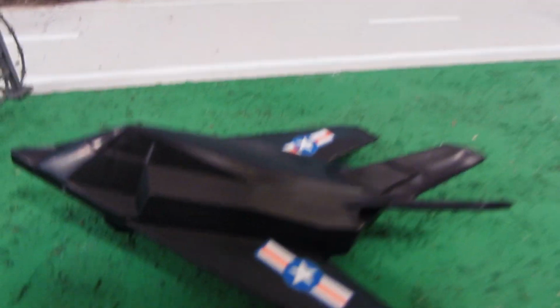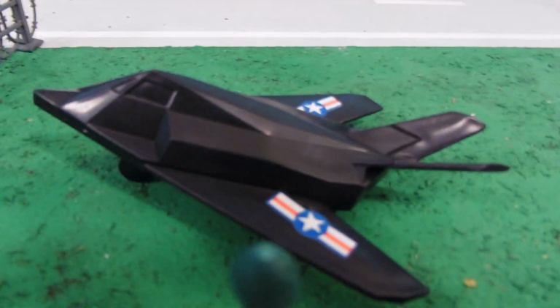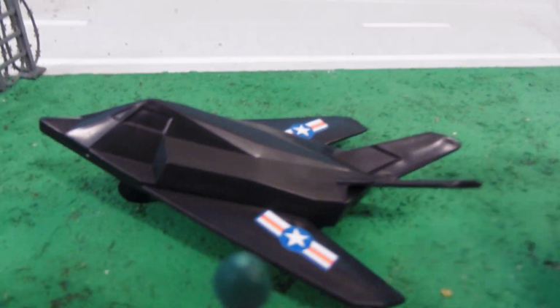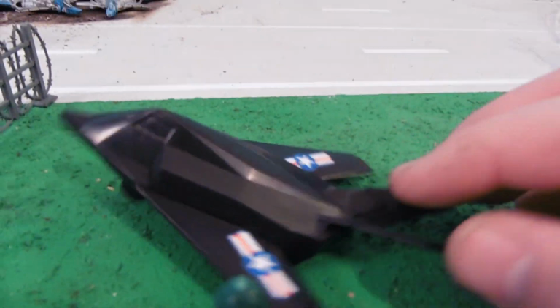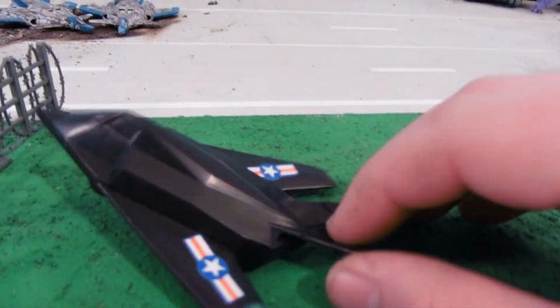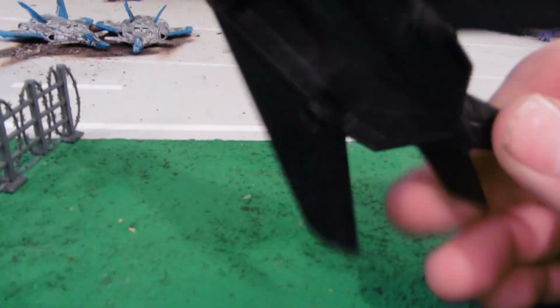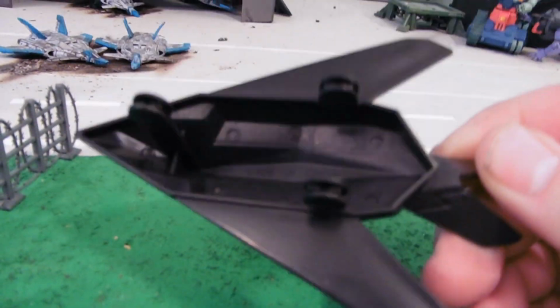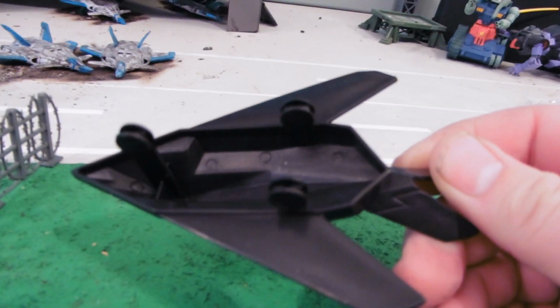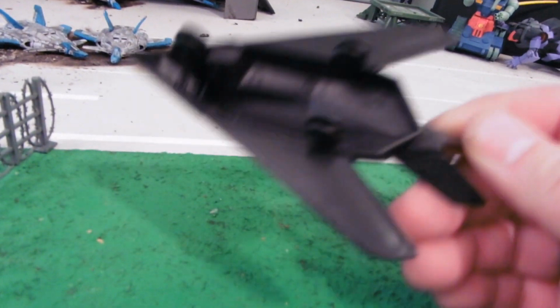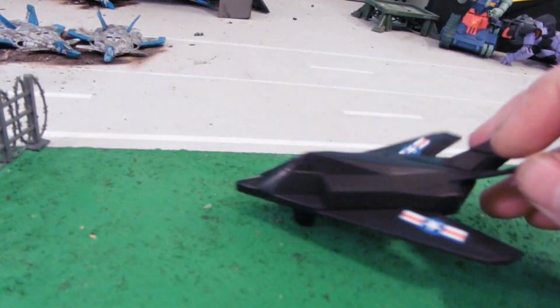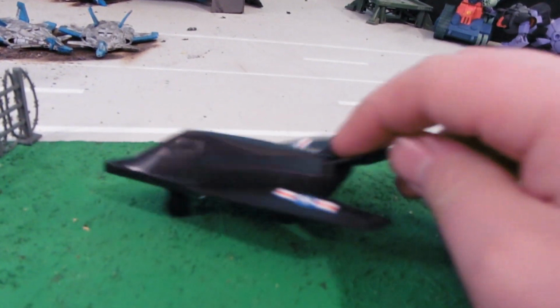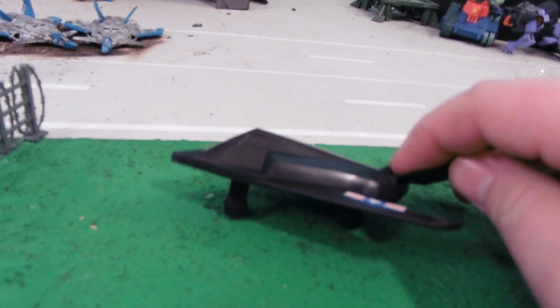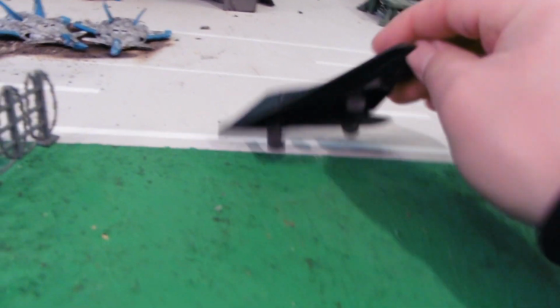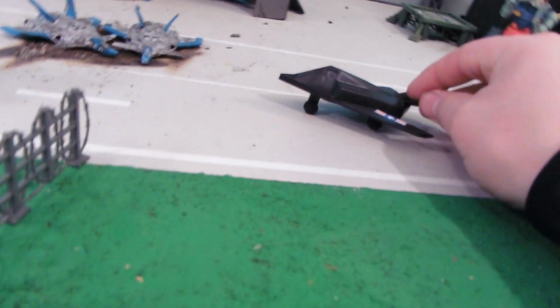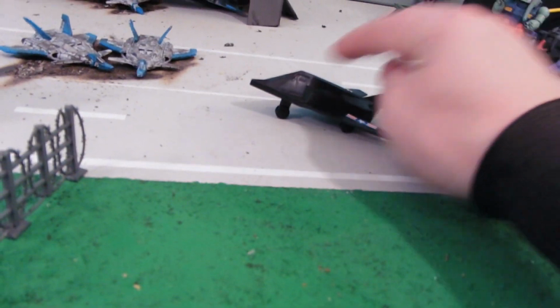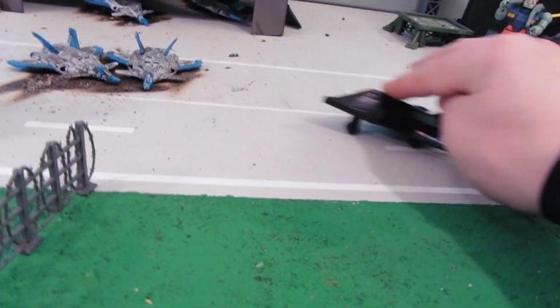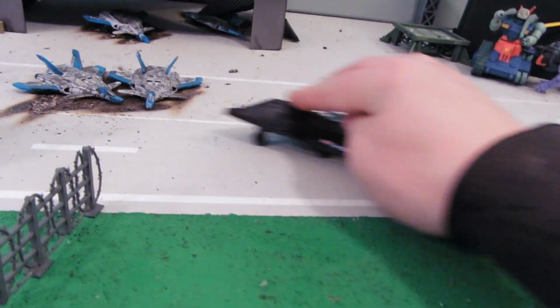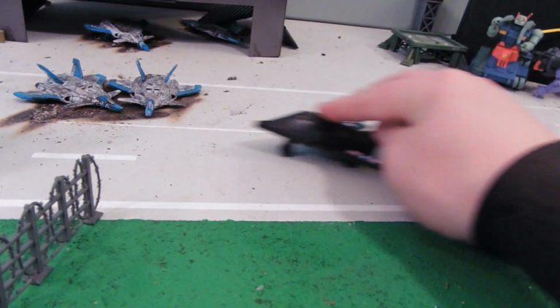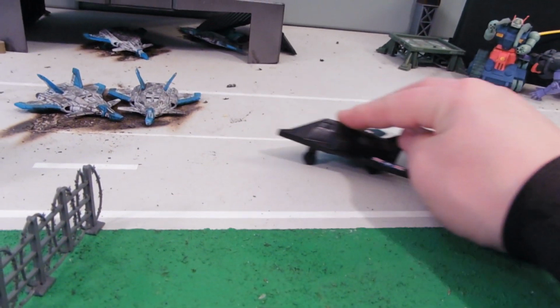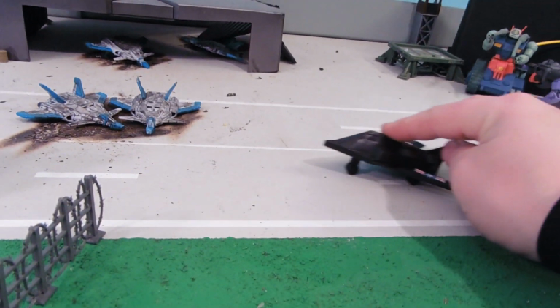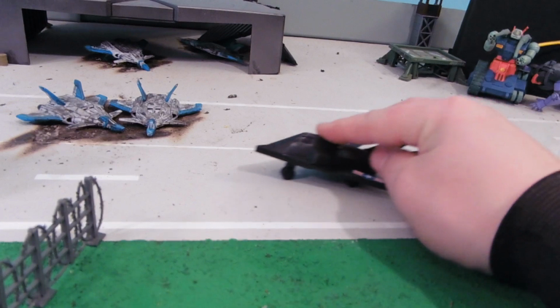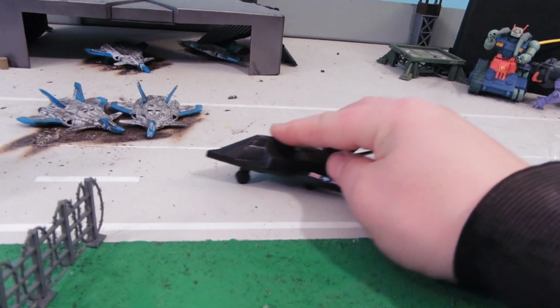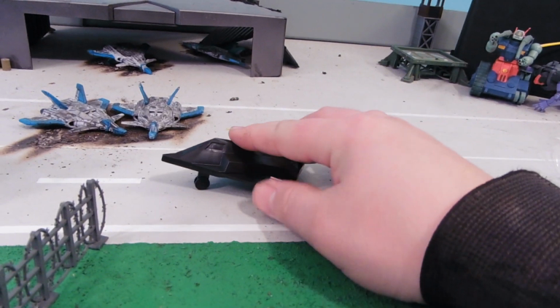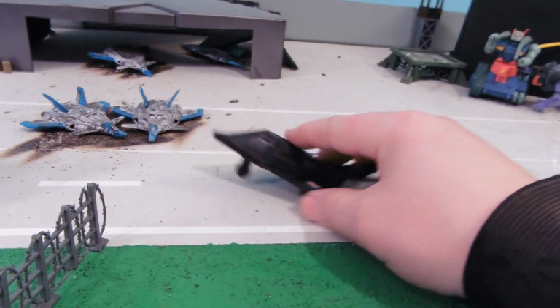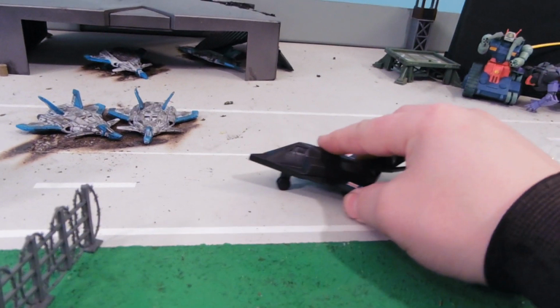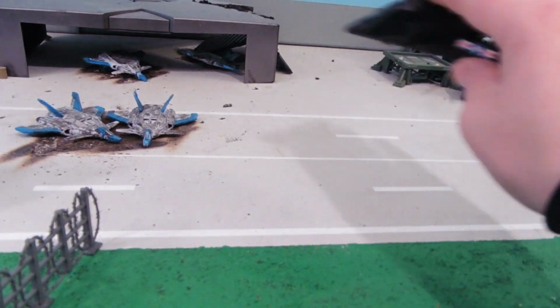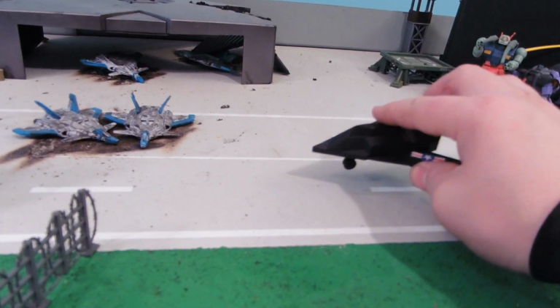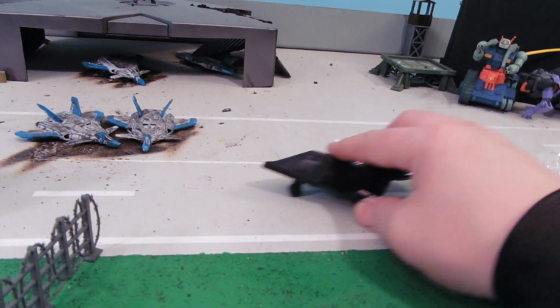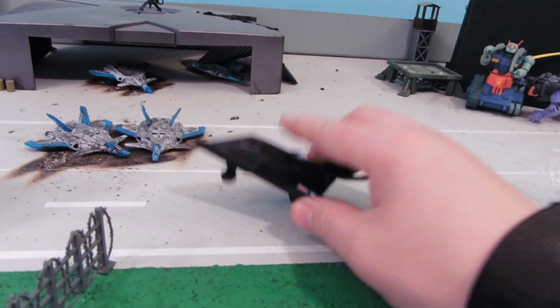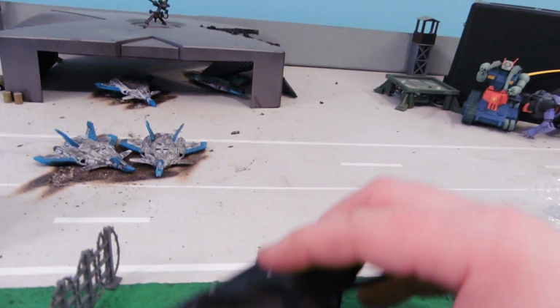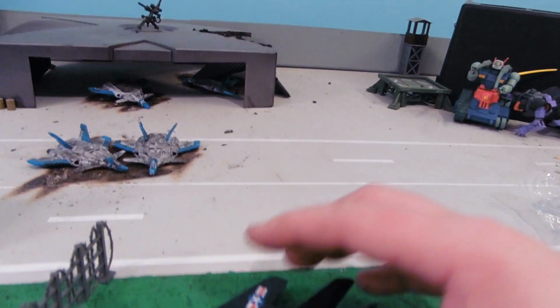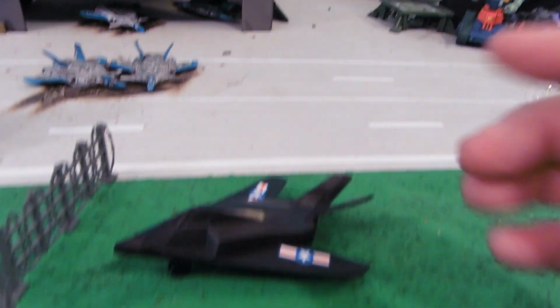Things you see right off the bat is that there's a stealth fighter with some wheels — rolls pretty good, looks really good on my aircraft runway for Bradburn Base.